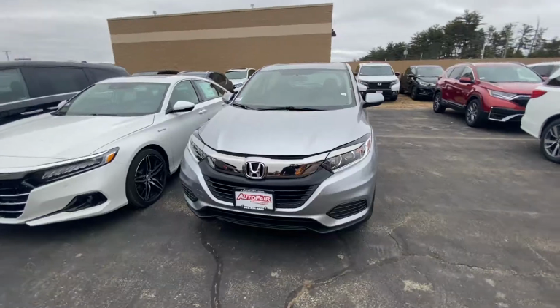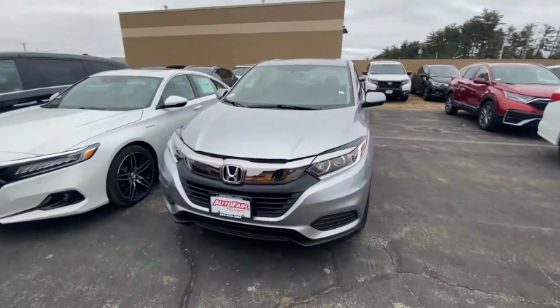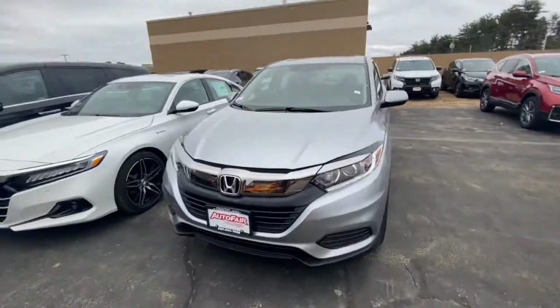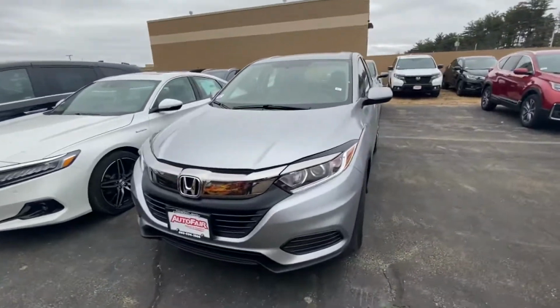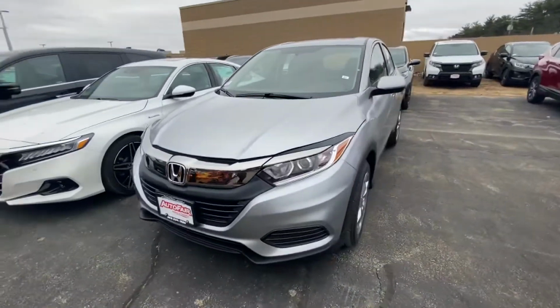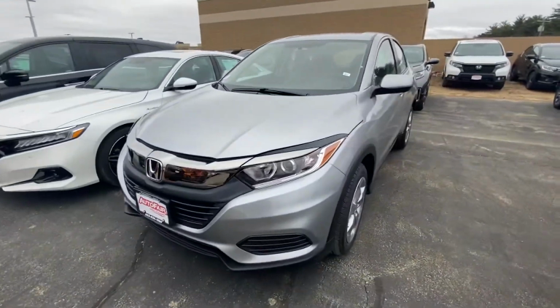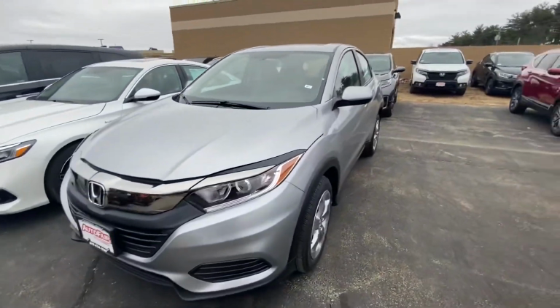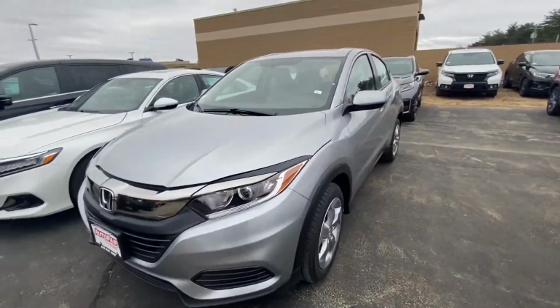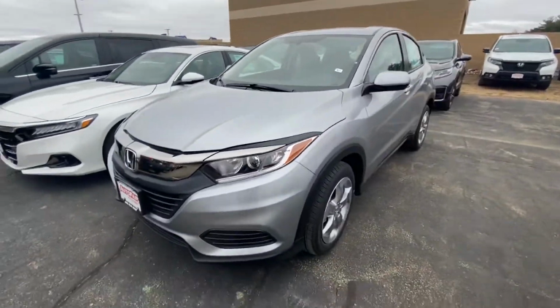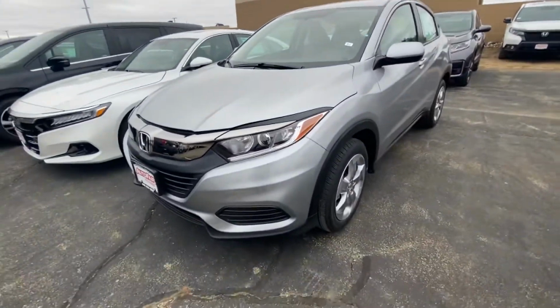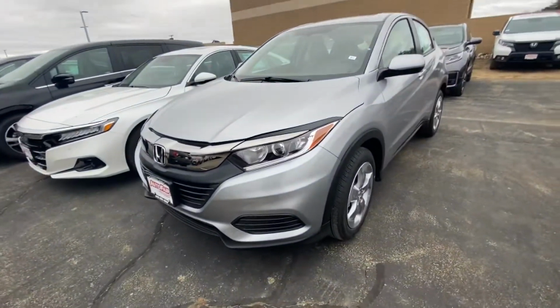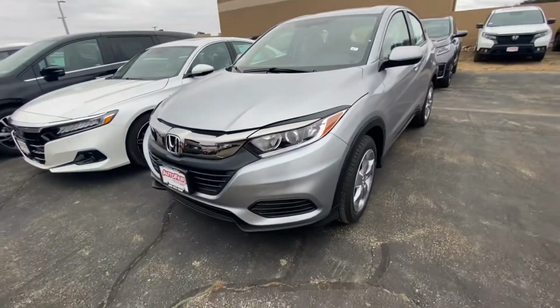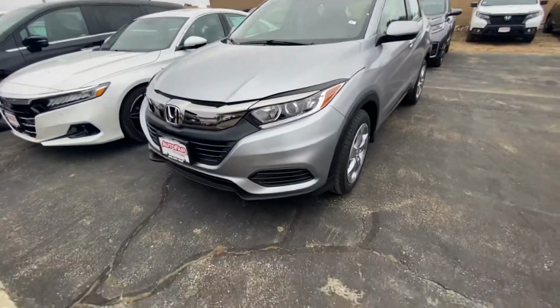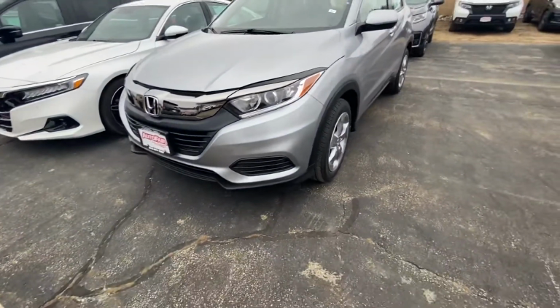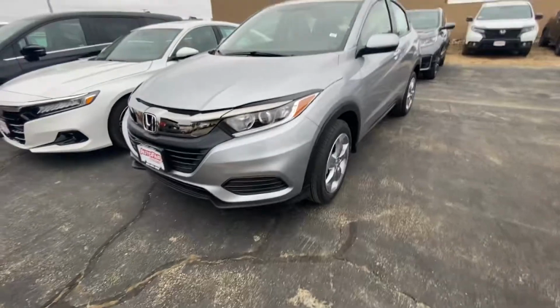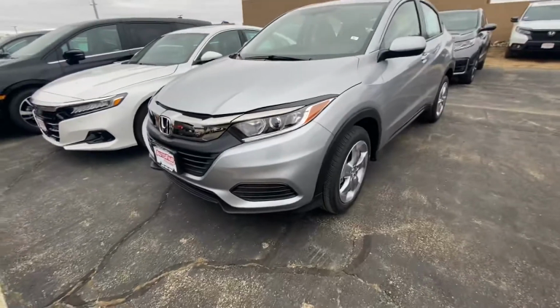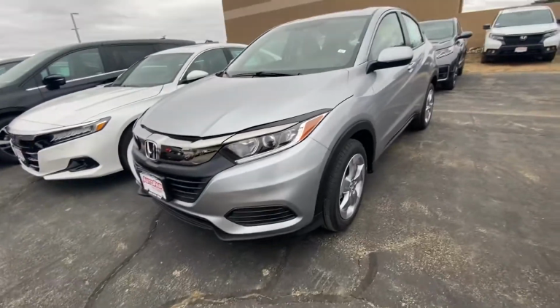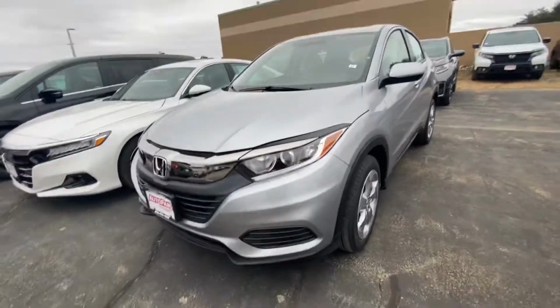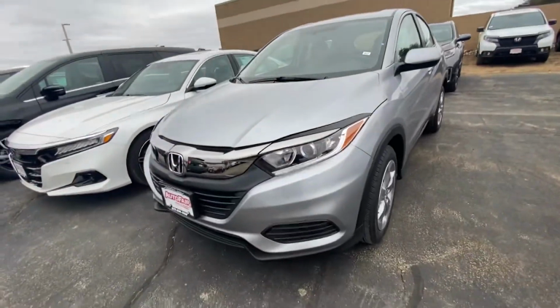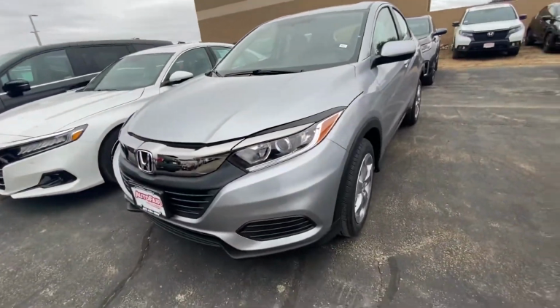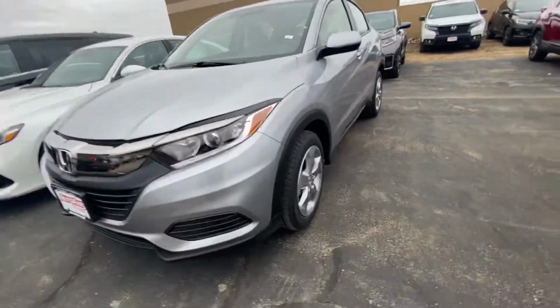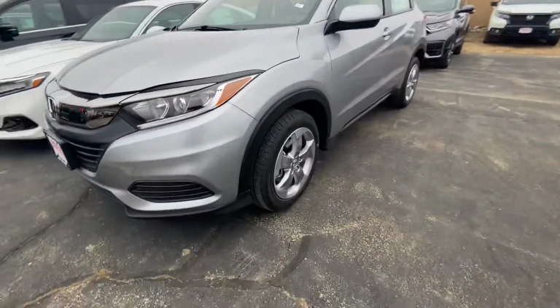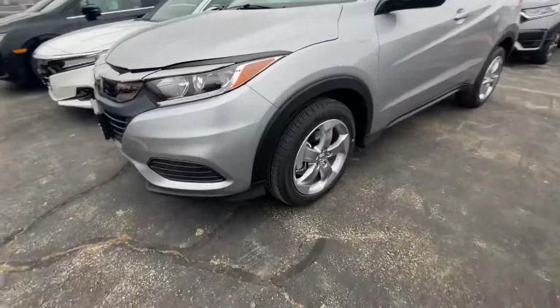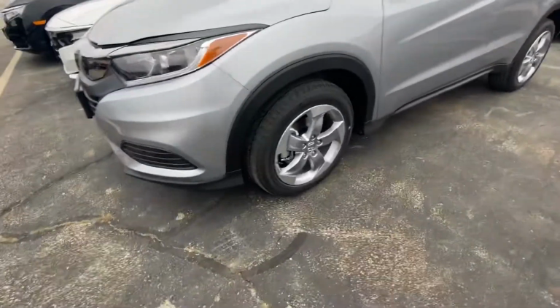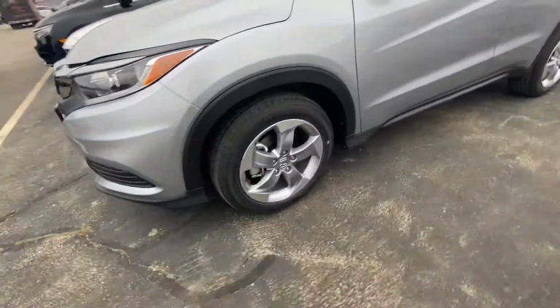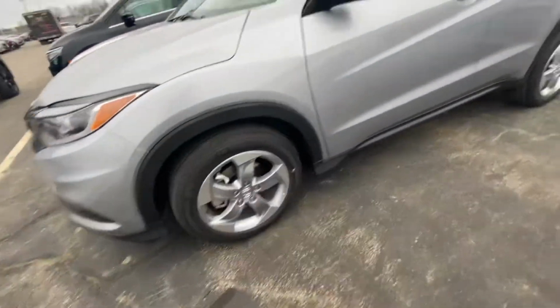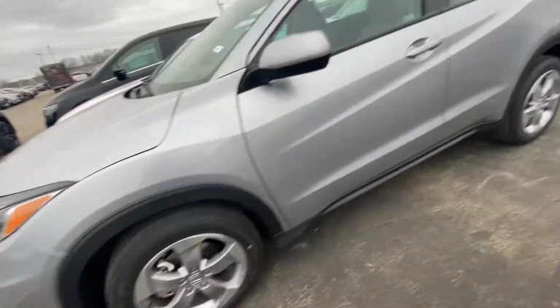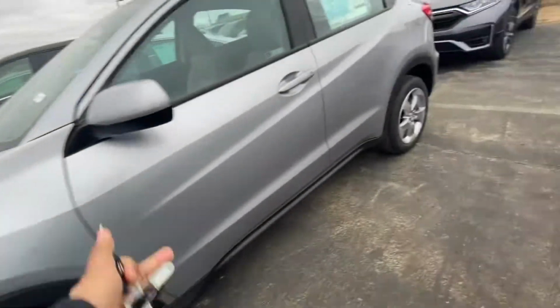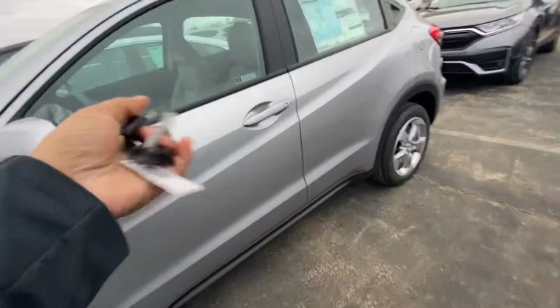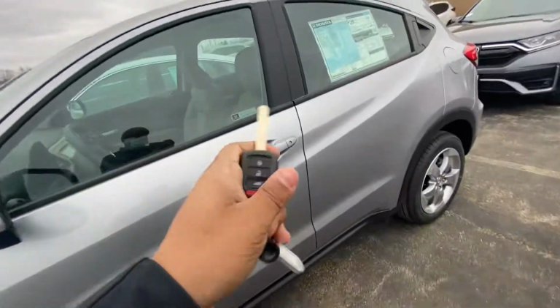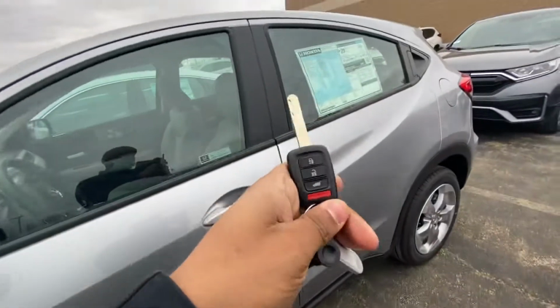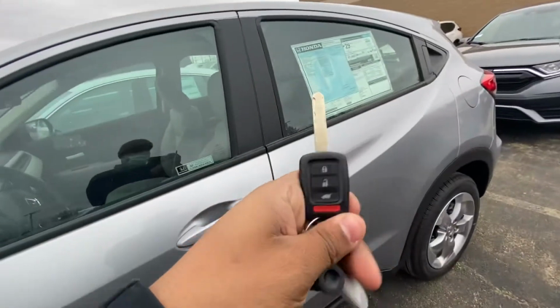Good afternoon. Here we have this 2021 Honda HR-V LX. We have the fully automatic headlights, got some nice alloy wheels, and this is the view of the key fob right here.